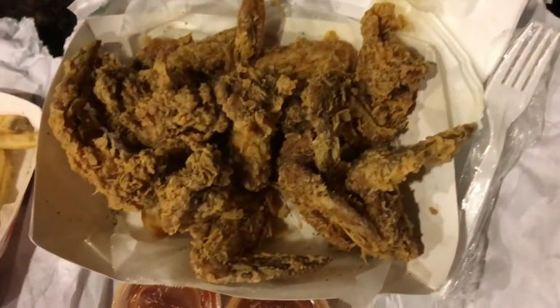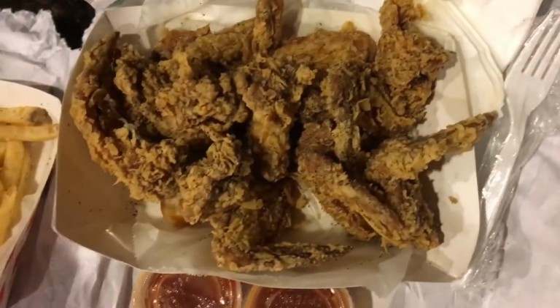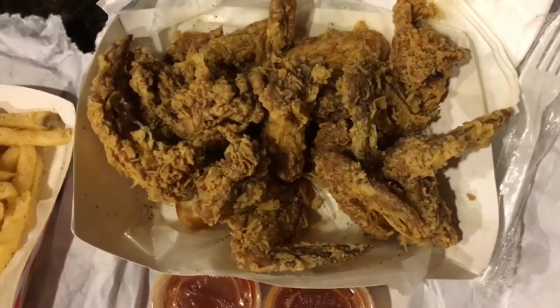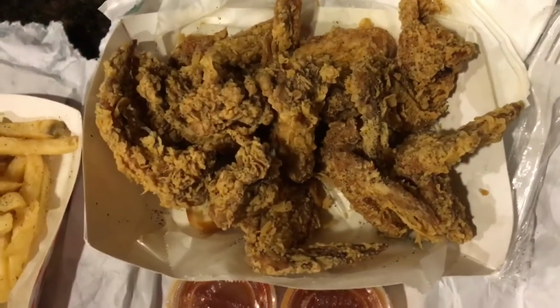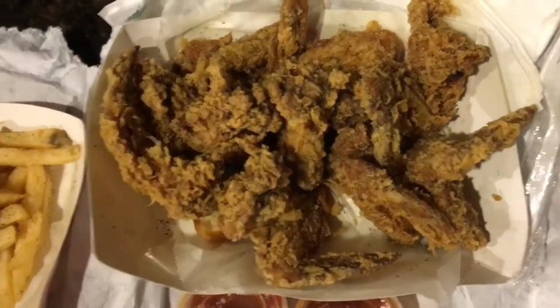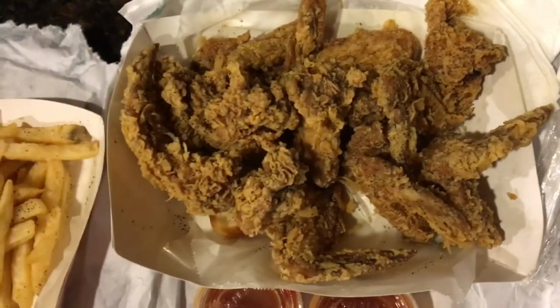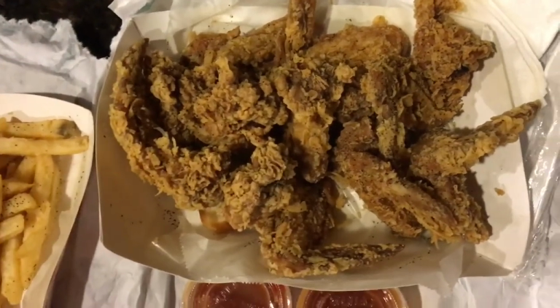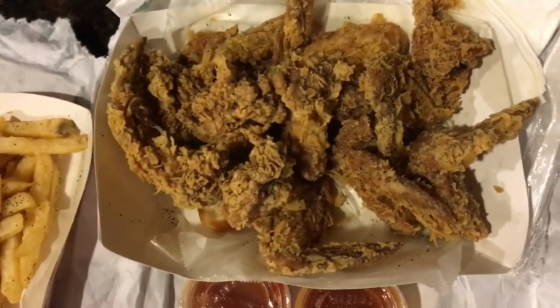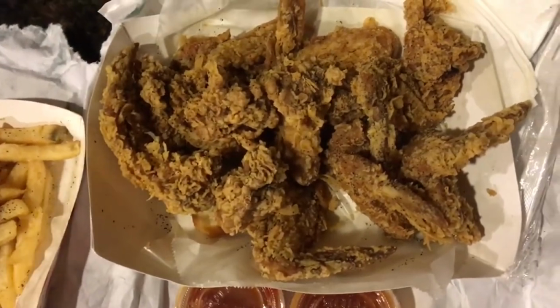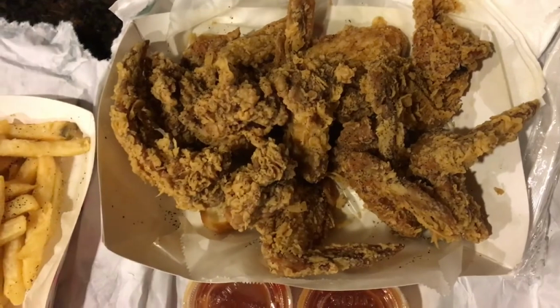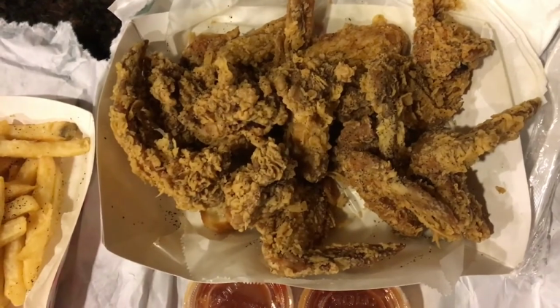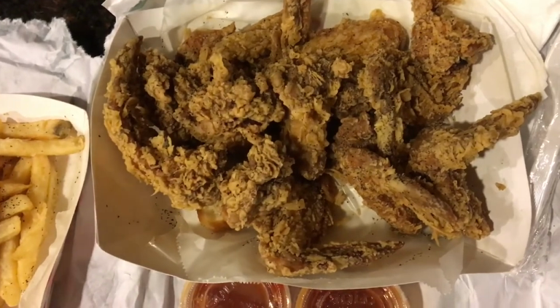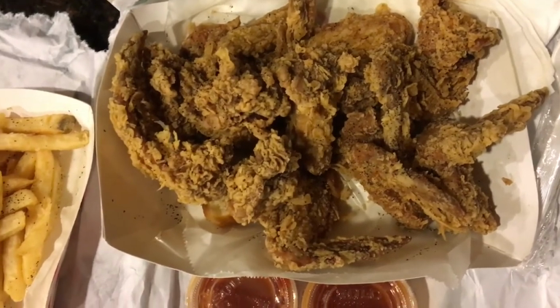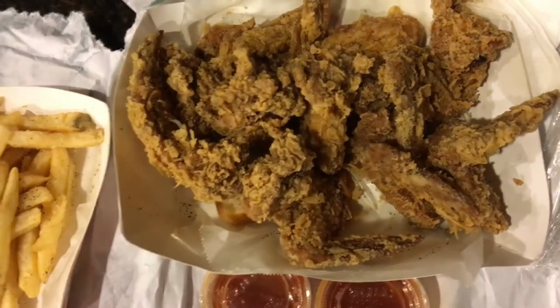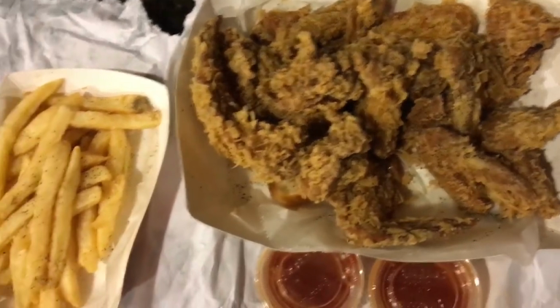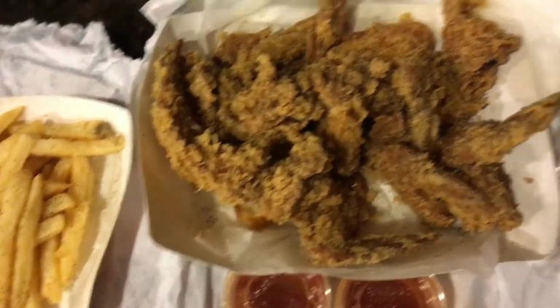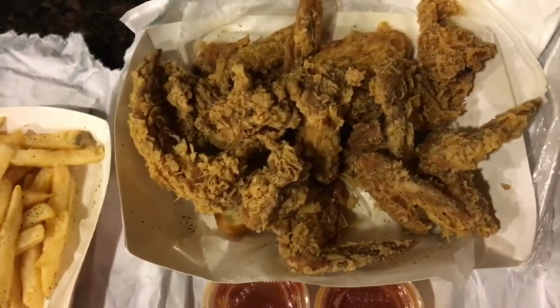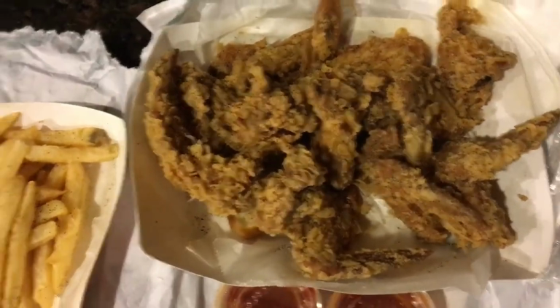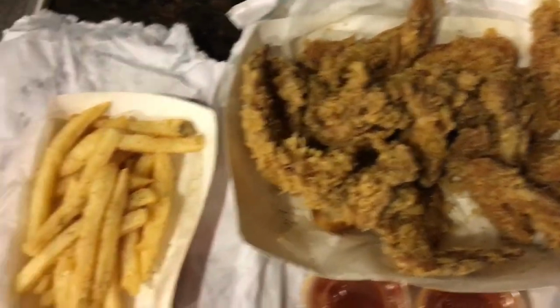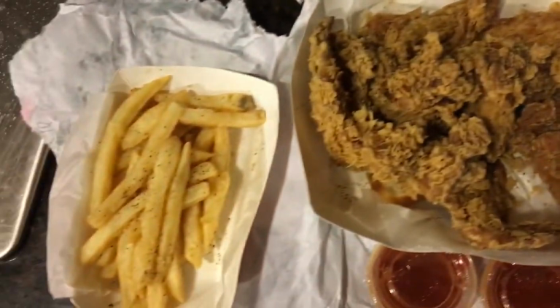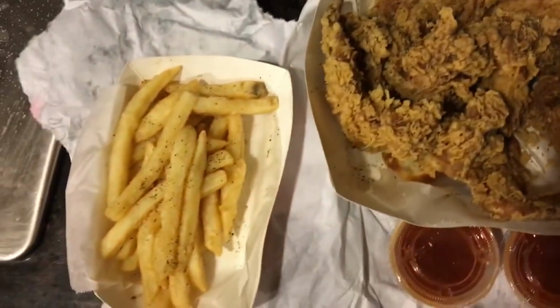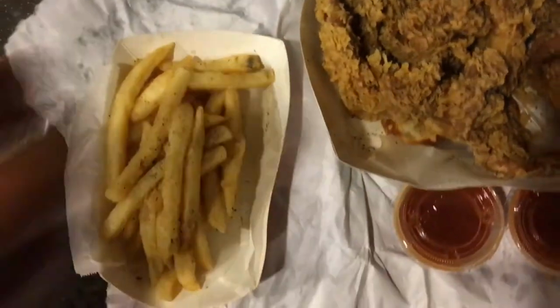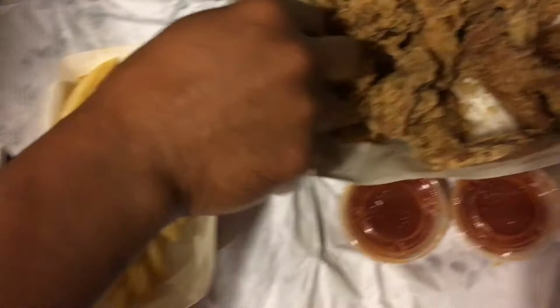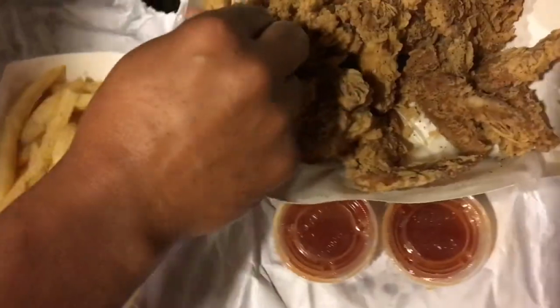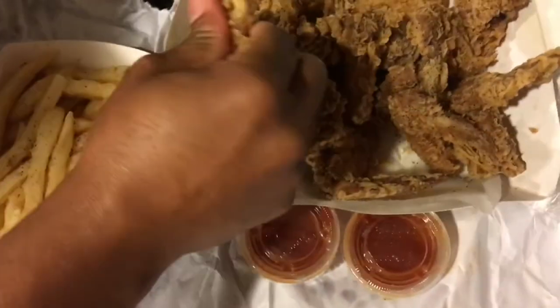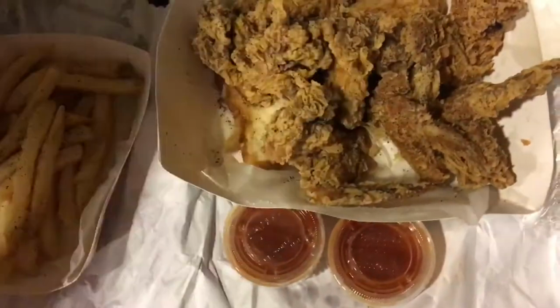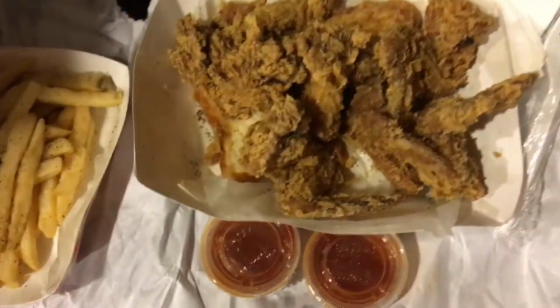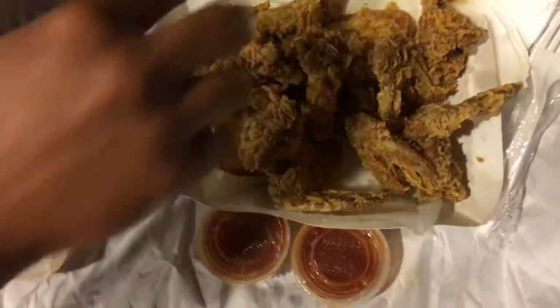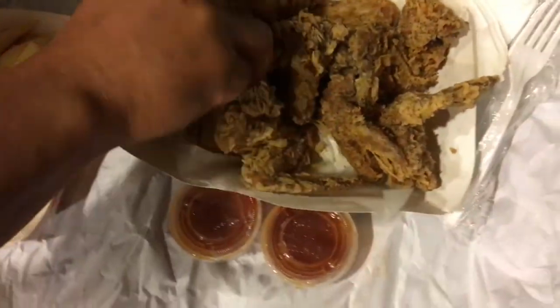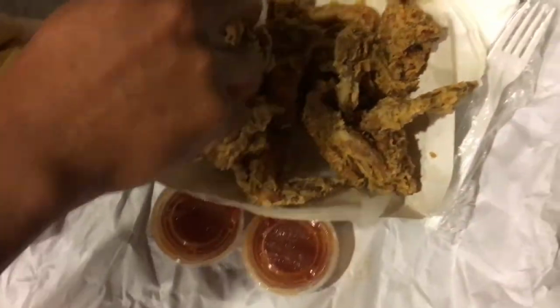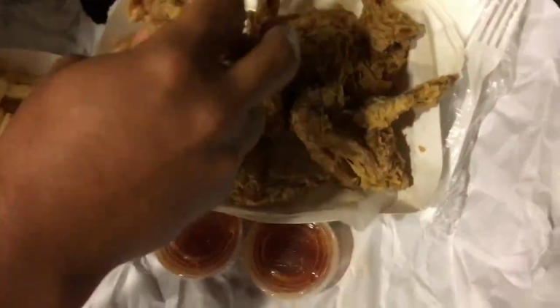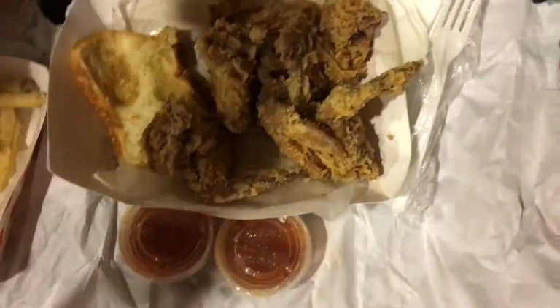I would hope that Harold's will probably add a little bit more bread in the future. I don't know if it was a mistake, but one piece of bread for 10 pieces of wings is kind of steep. I would say at least add more.